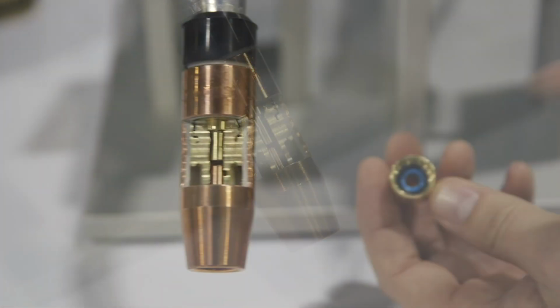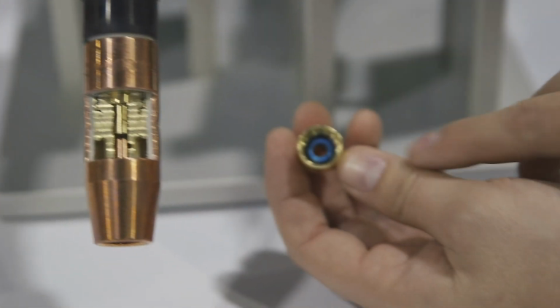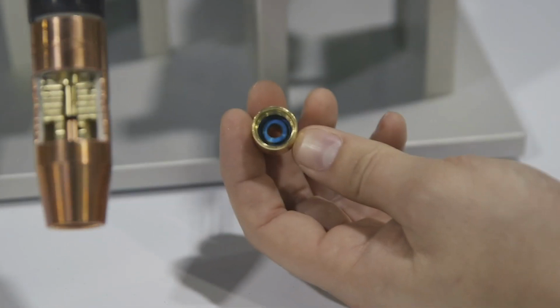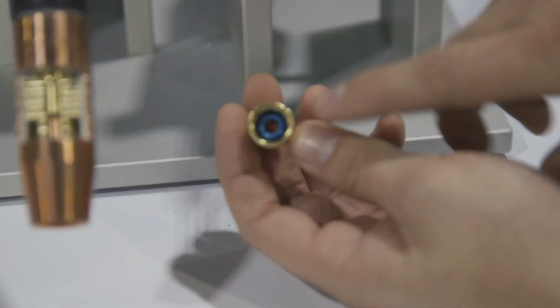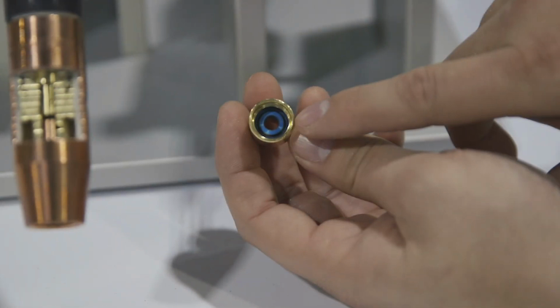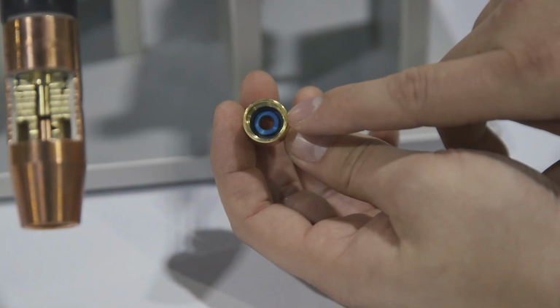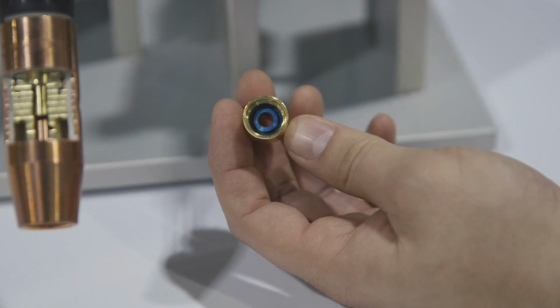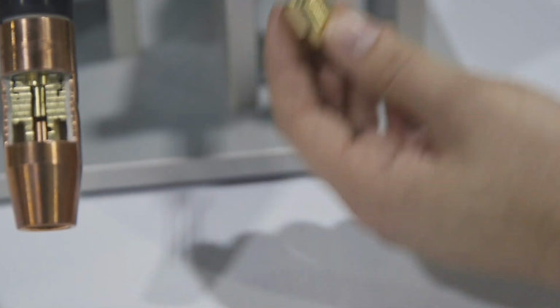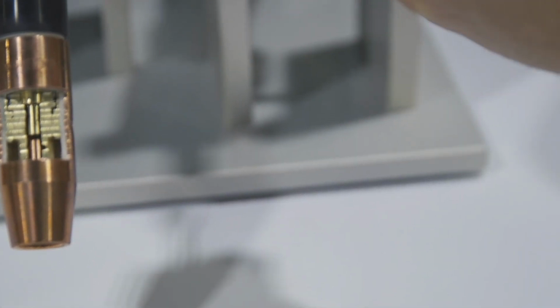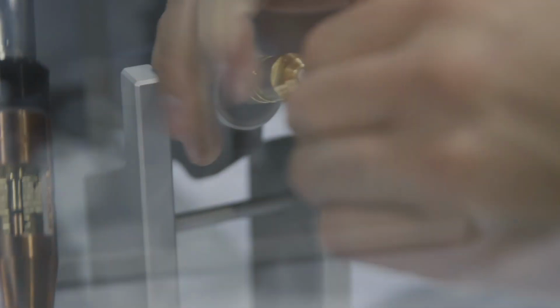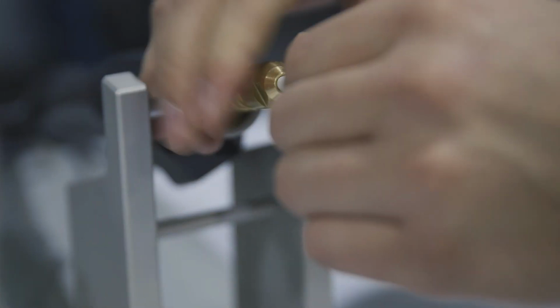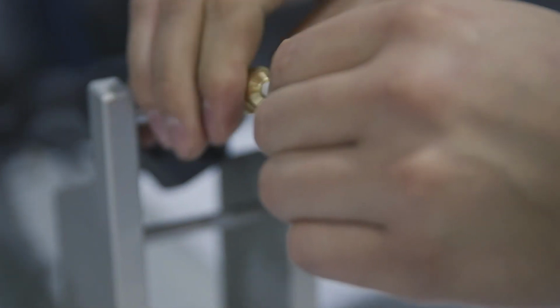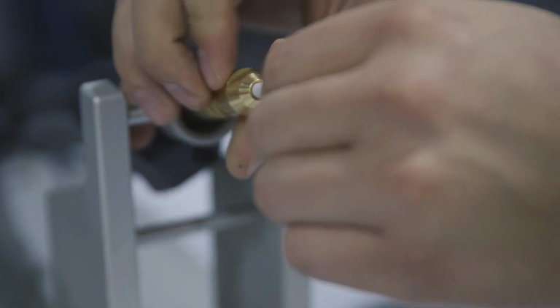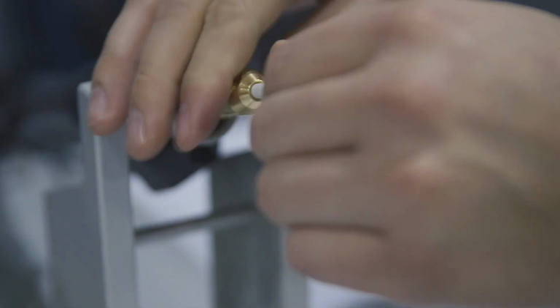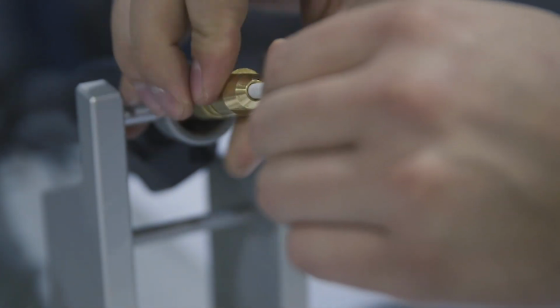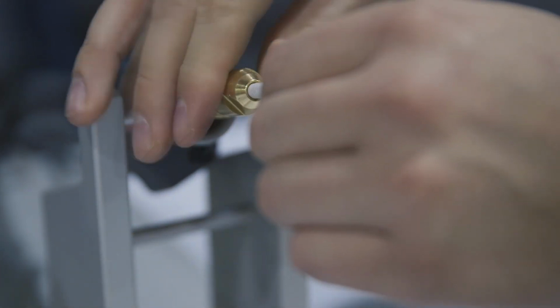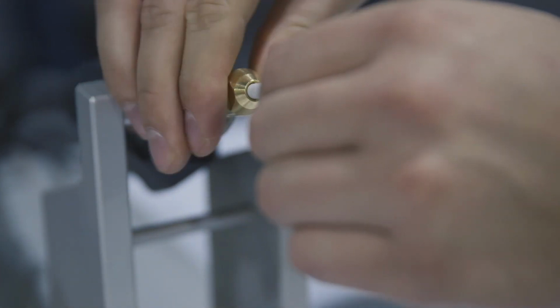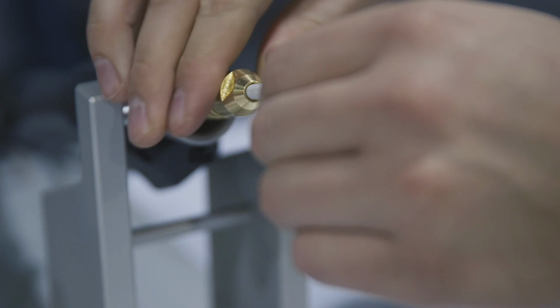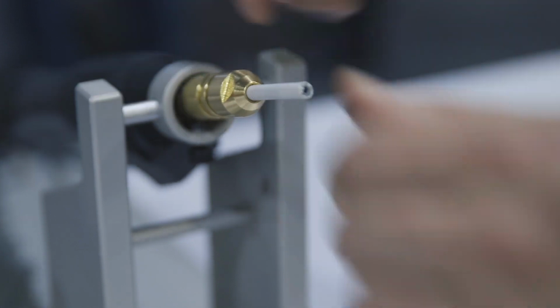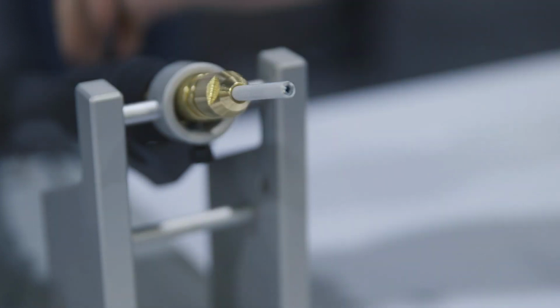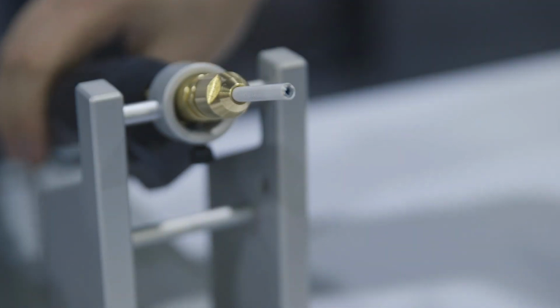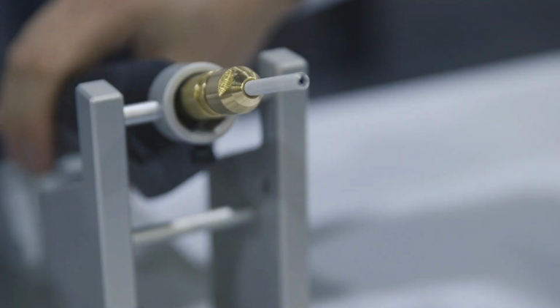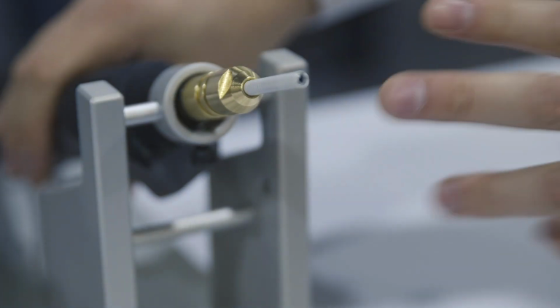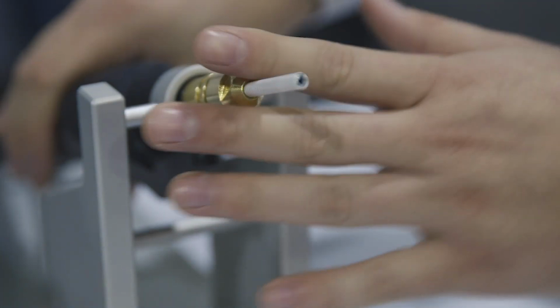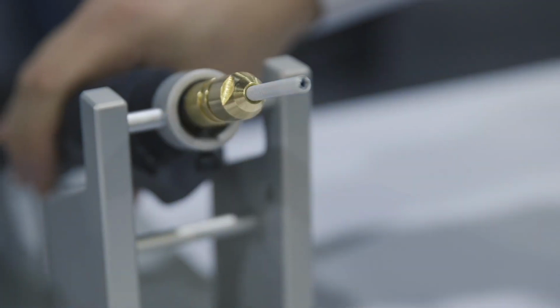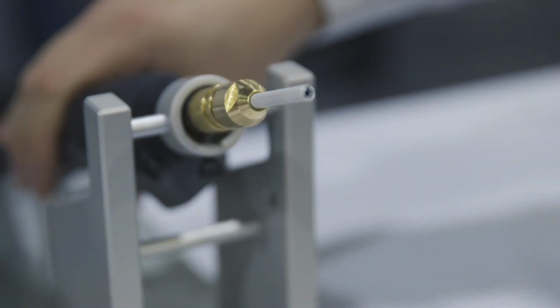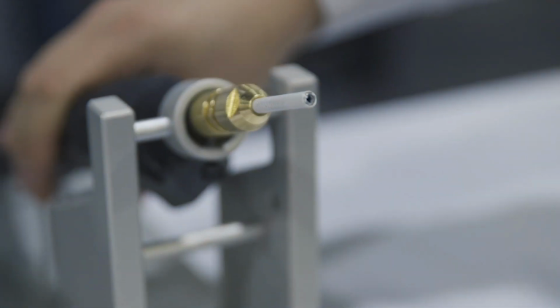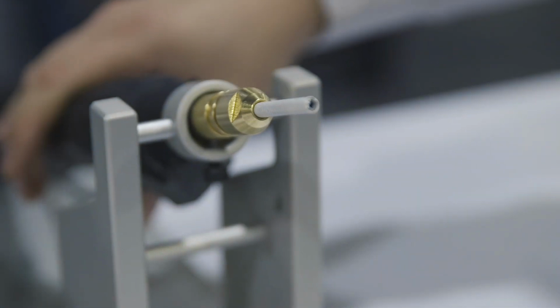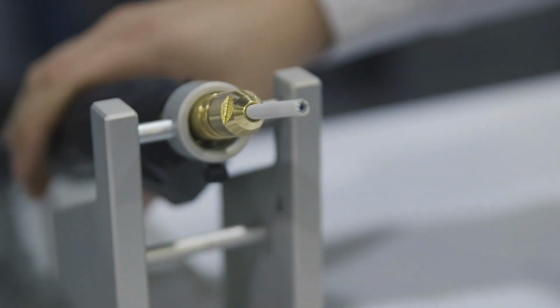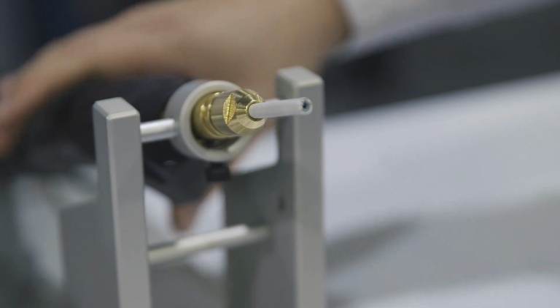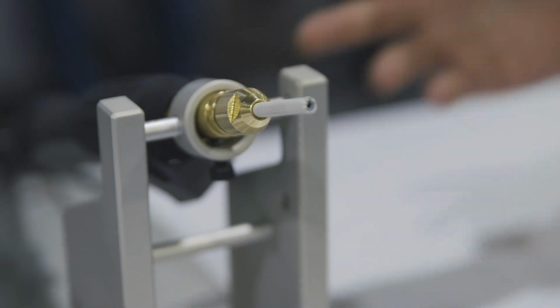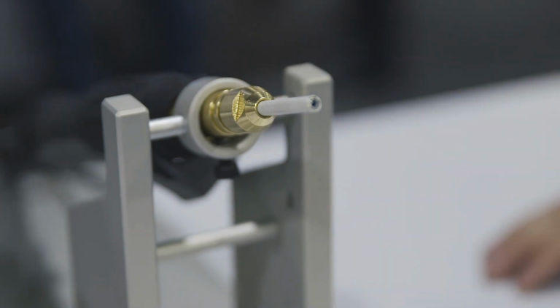We have our feeder tip, which has a calic in it that goes over the liner. It gets threaded onto the power pin, tightened down with the wrench, then cut off flush, and then you're done. There's no measuring required with the AccuLock S system.